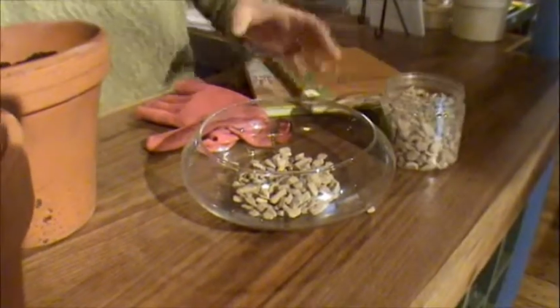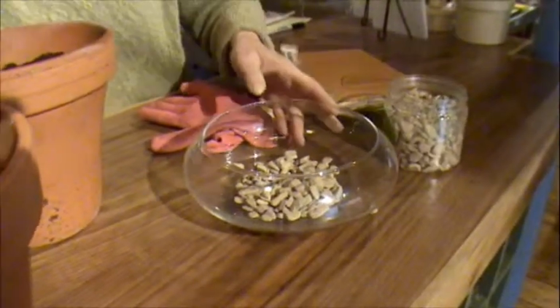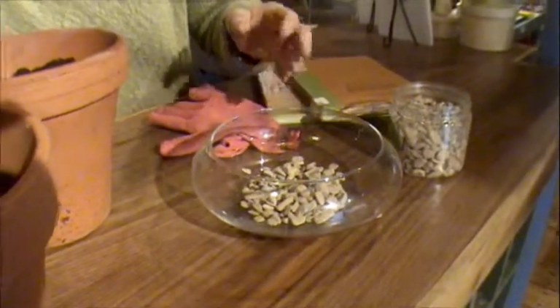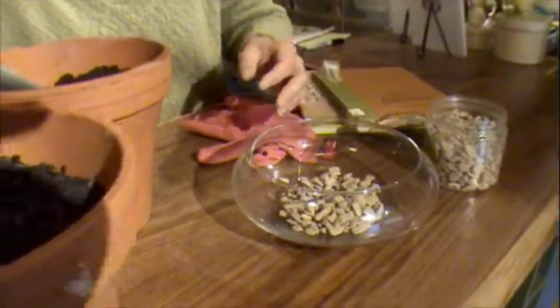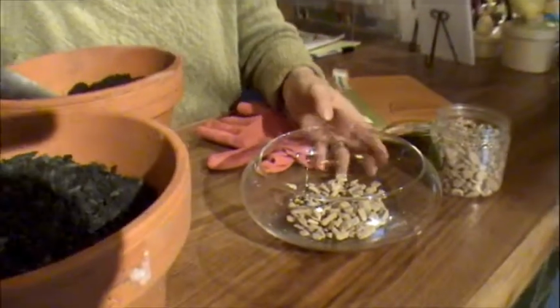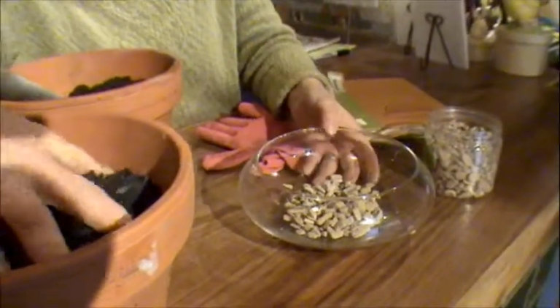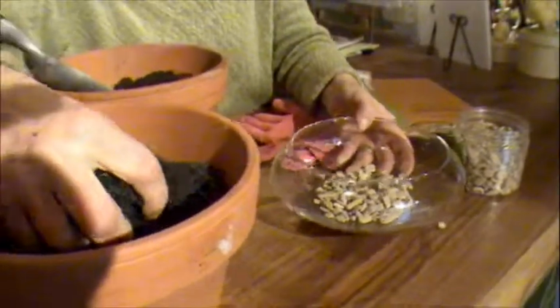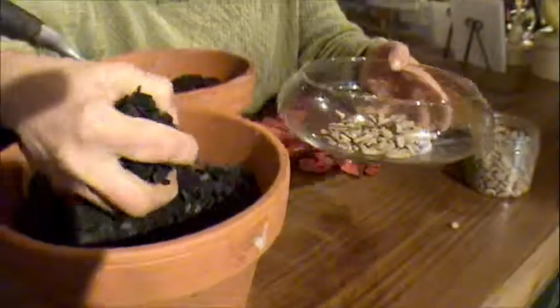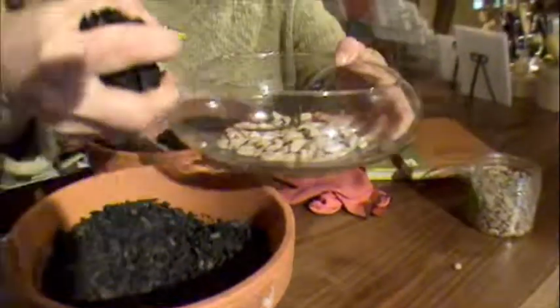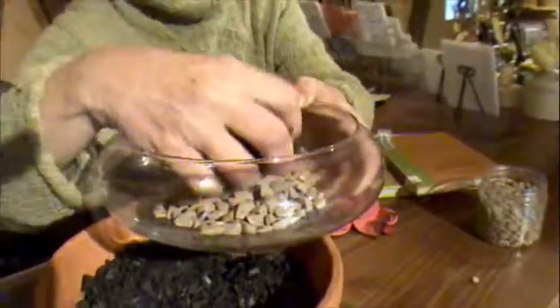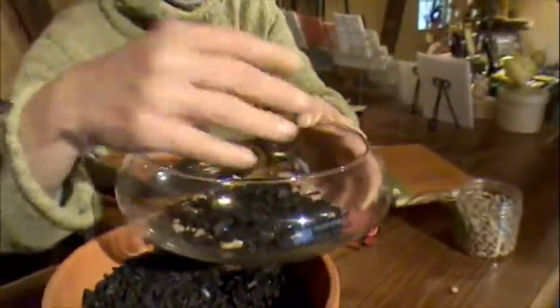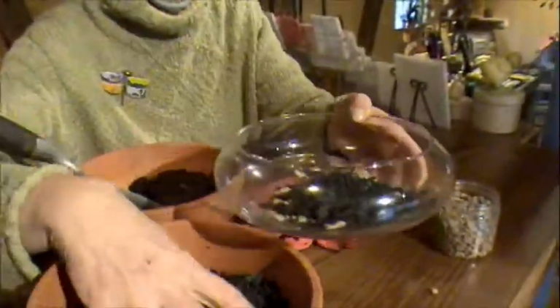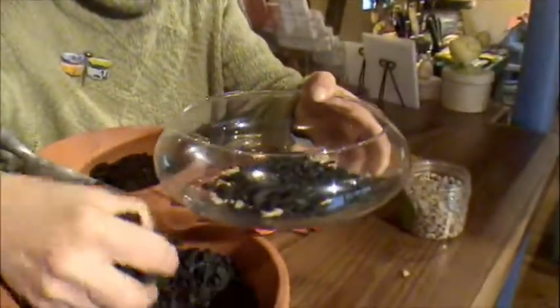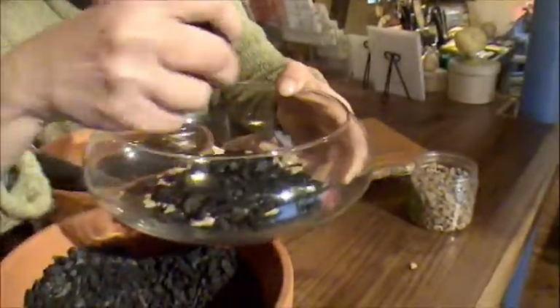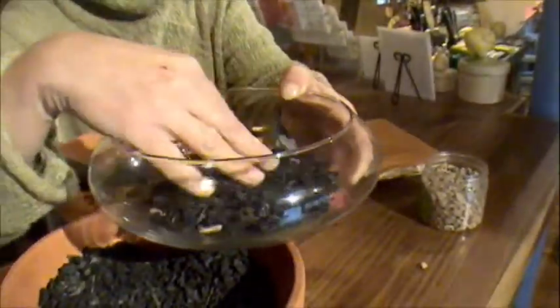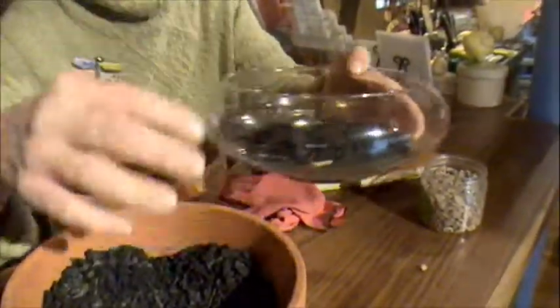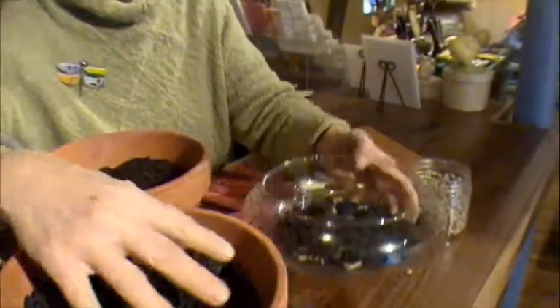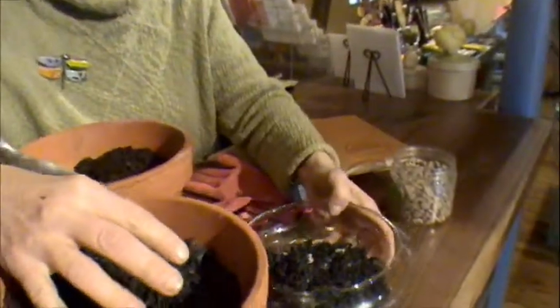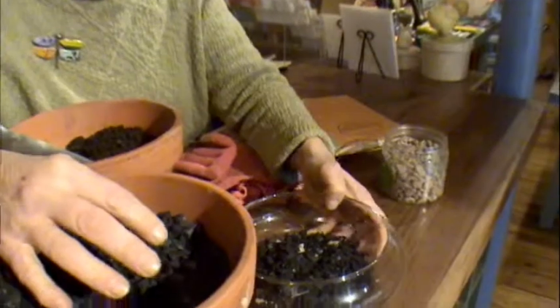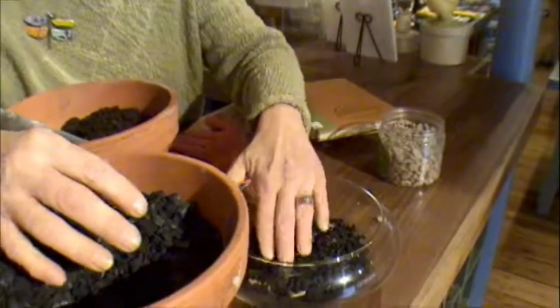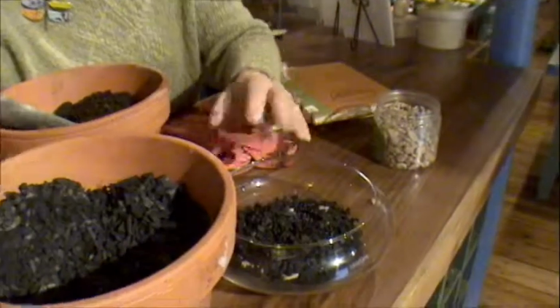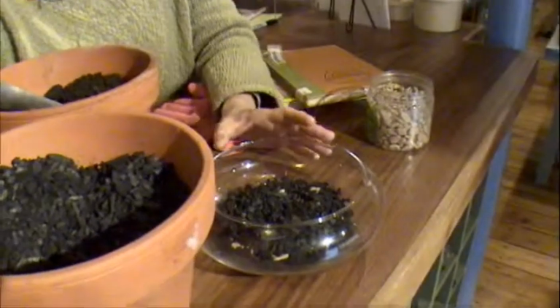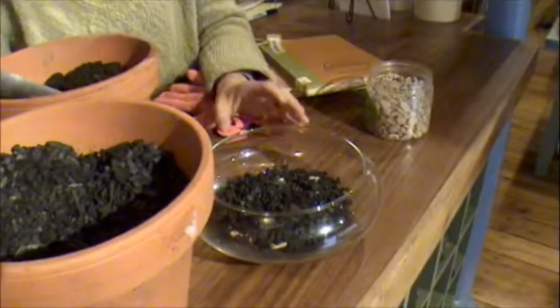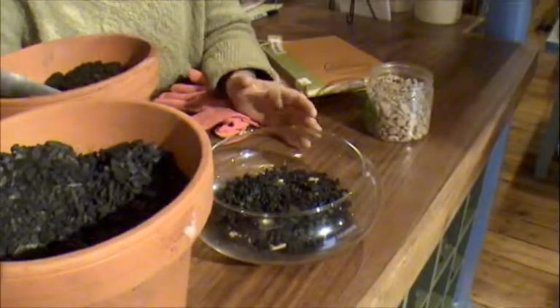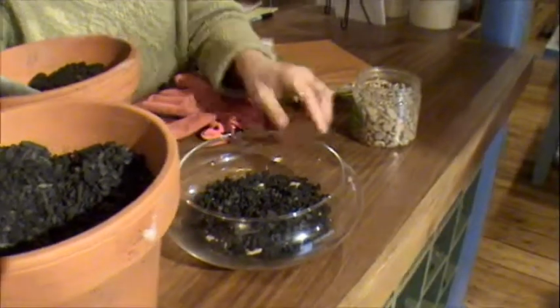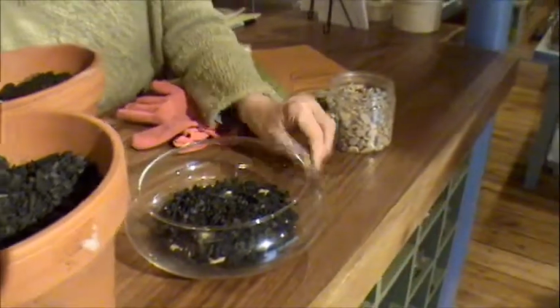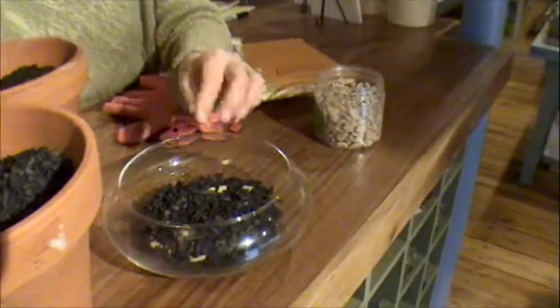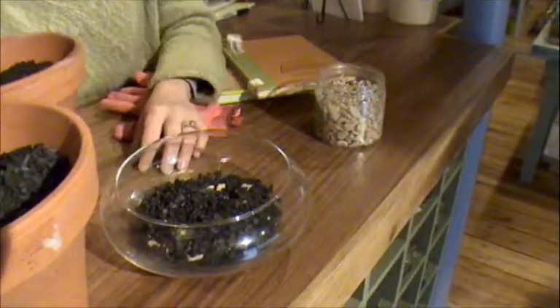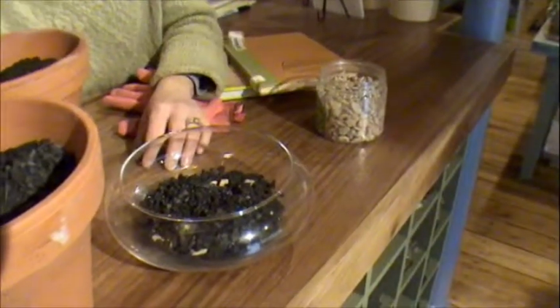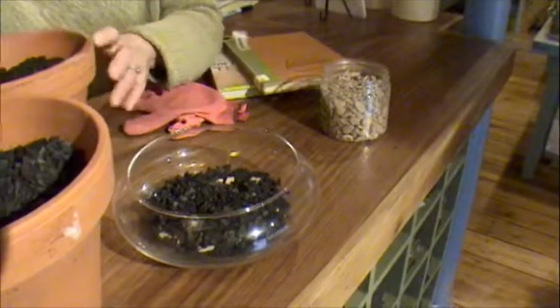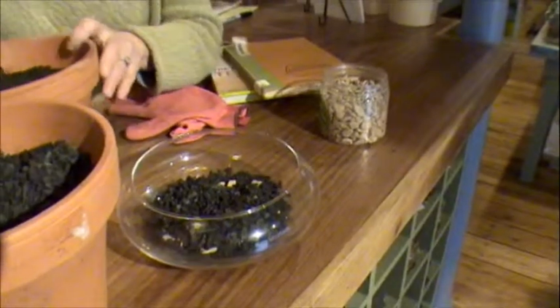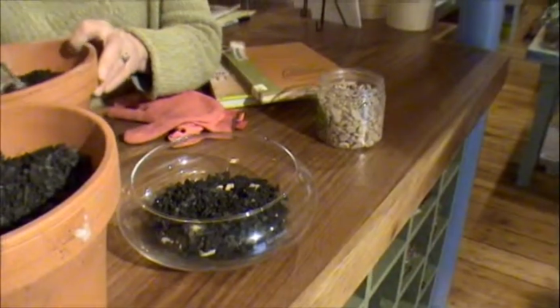Then next, you would put in some activated charcoal. This helps prevent odors from coming into your terrarium. You can either buy it at a garden center or you can find it at a fish store if they sell charcoal.